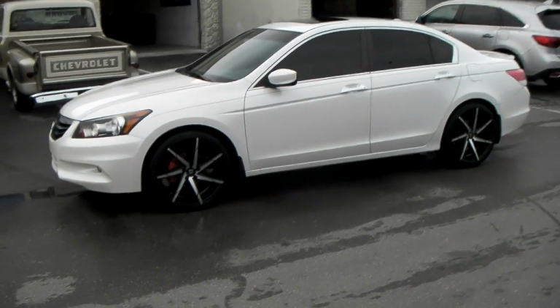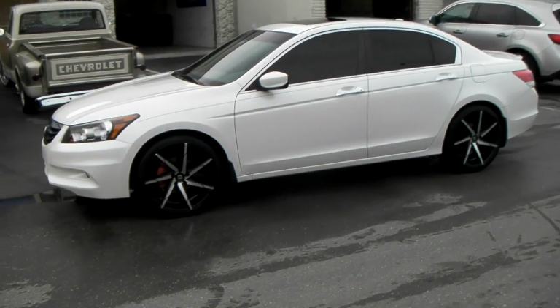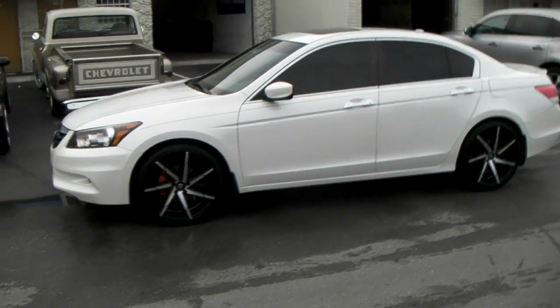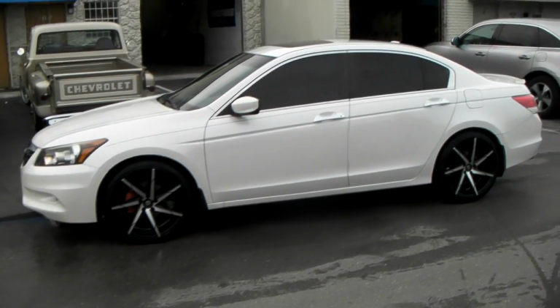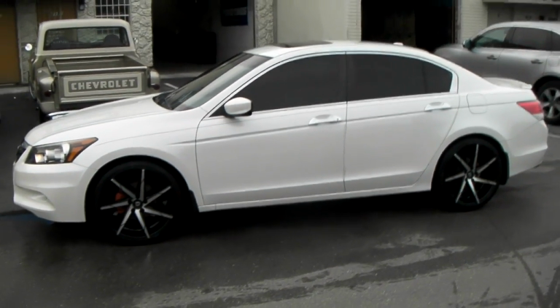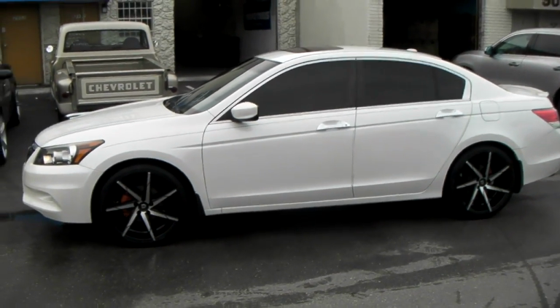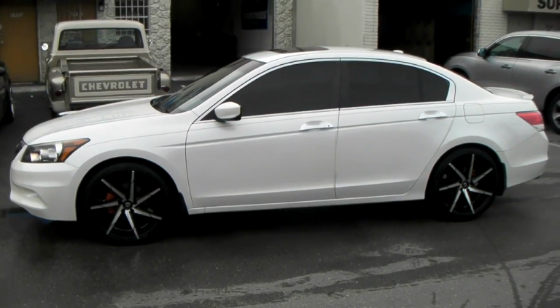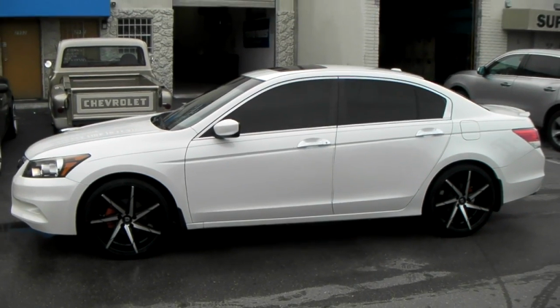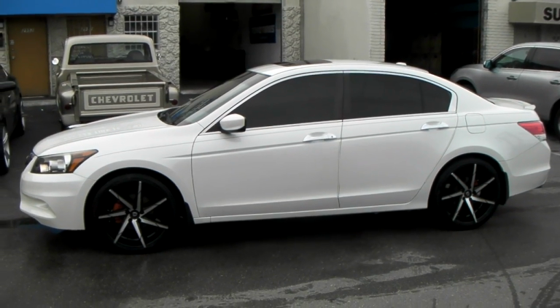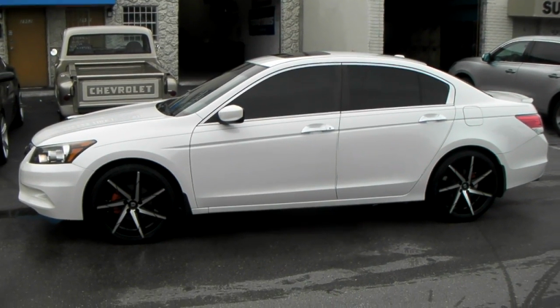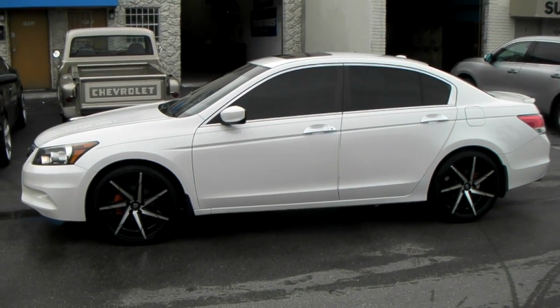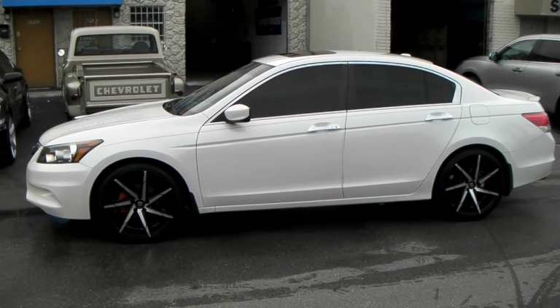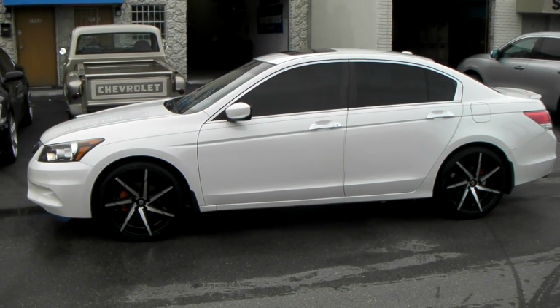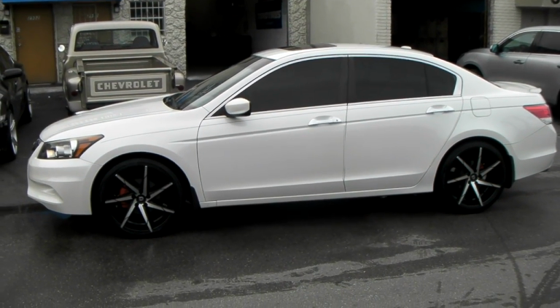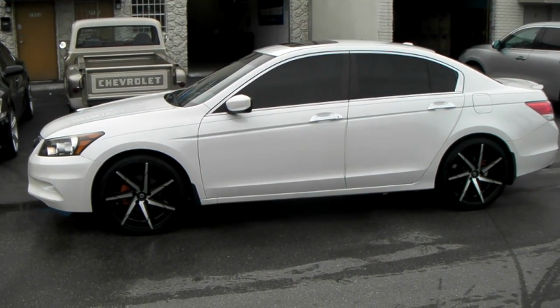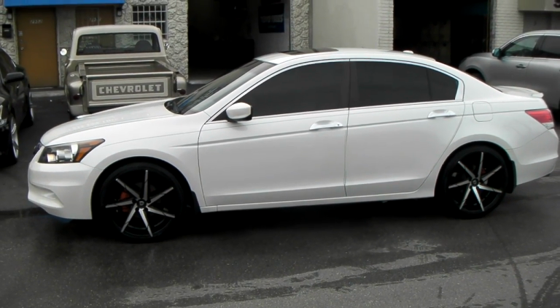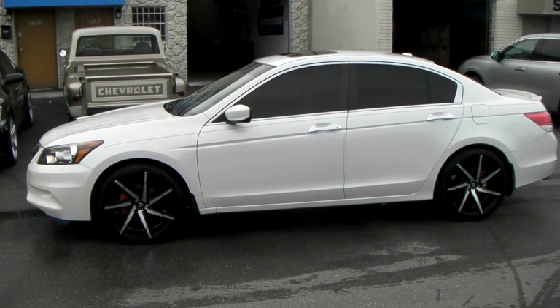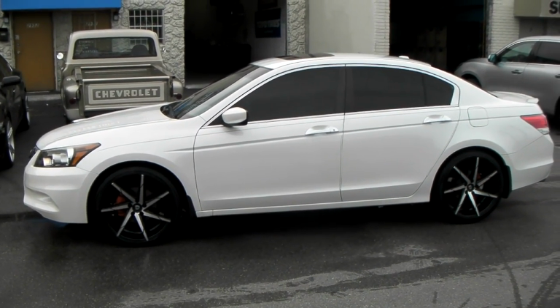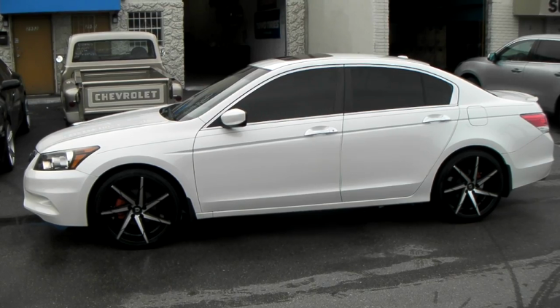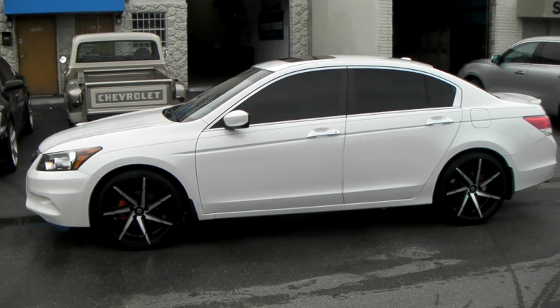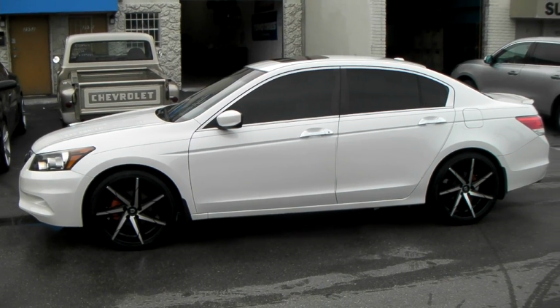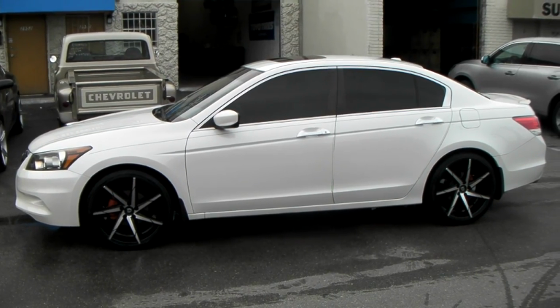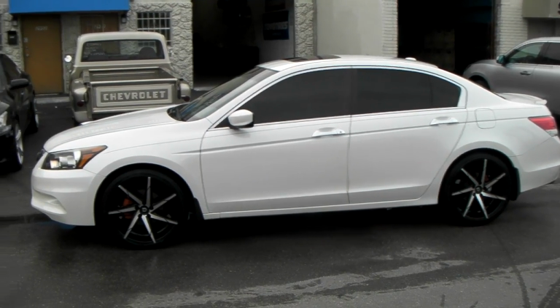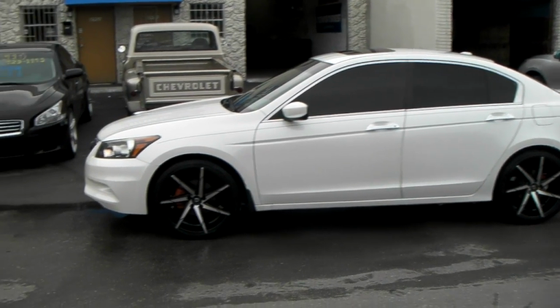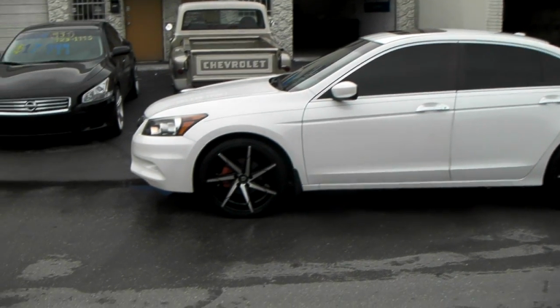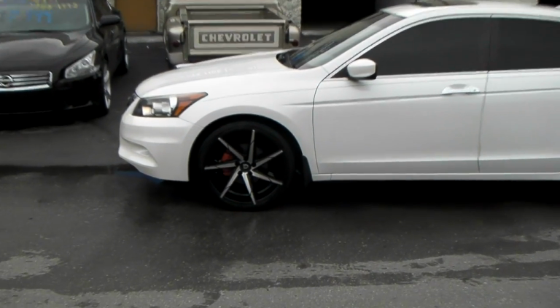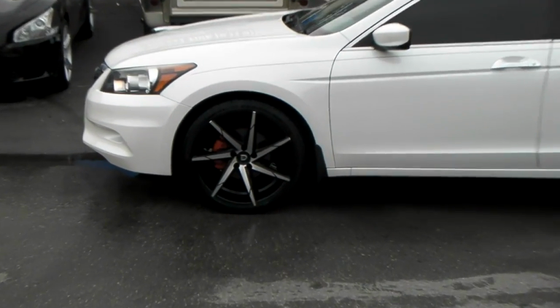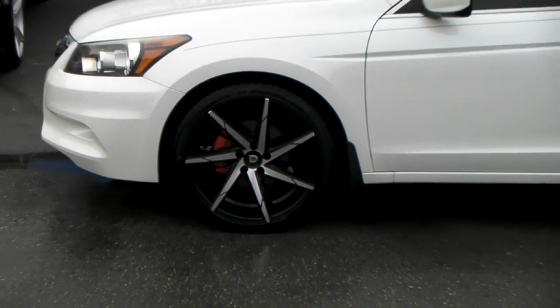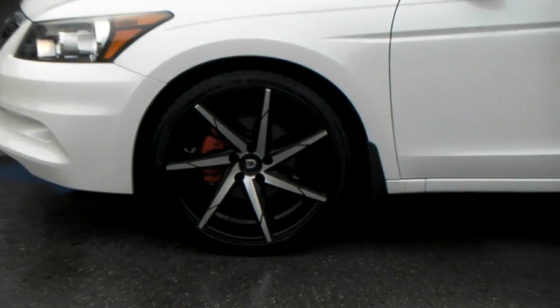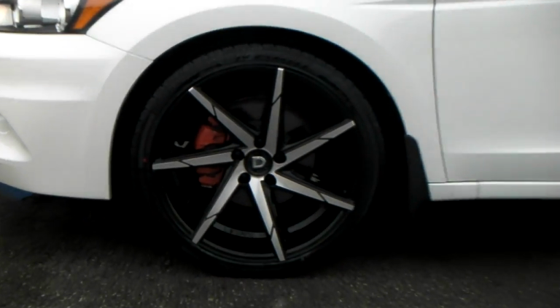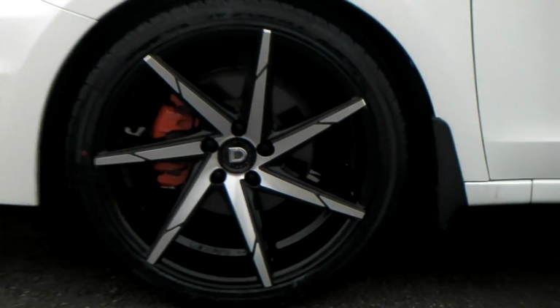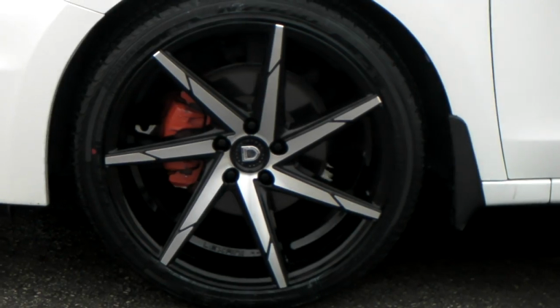This is the CSS7, machine face with the black background. You can find these online at dovesandtires.com or call us at 877-544-8473. It's your boy KB from Doves and Tires TV signing off.